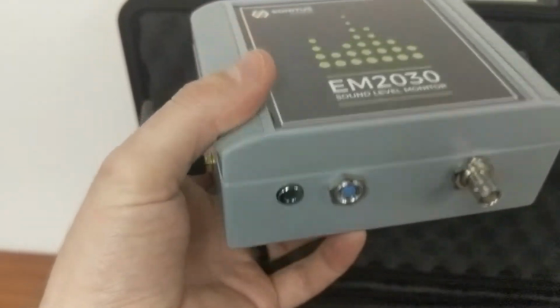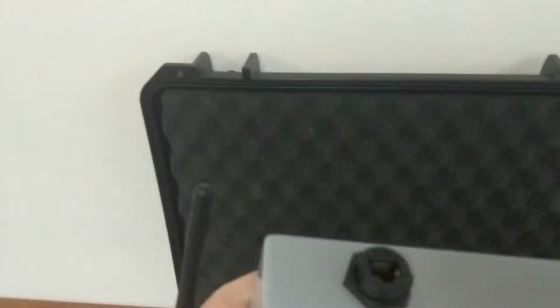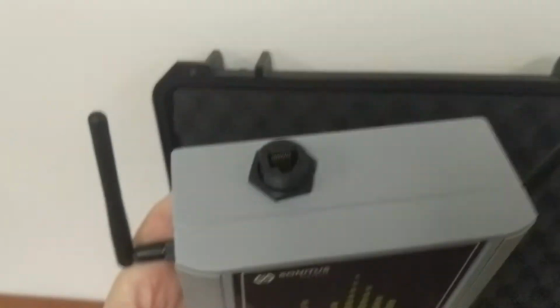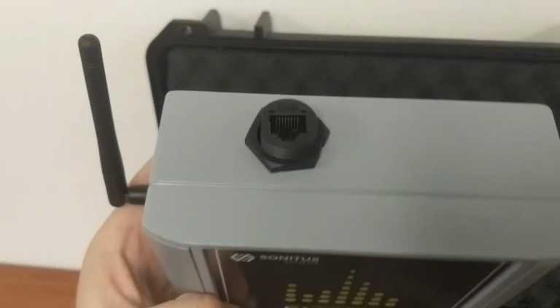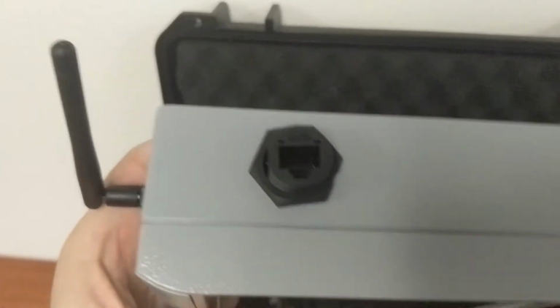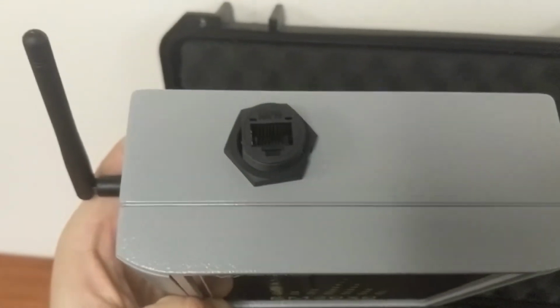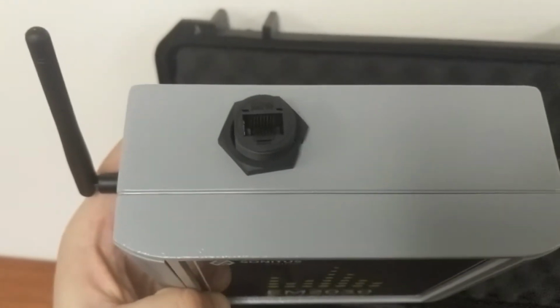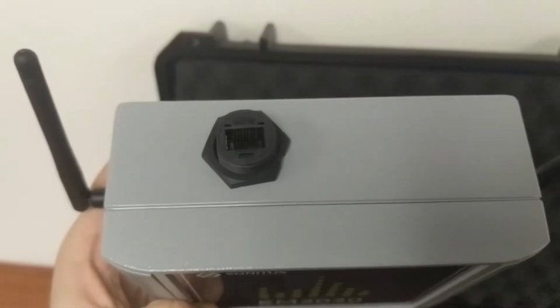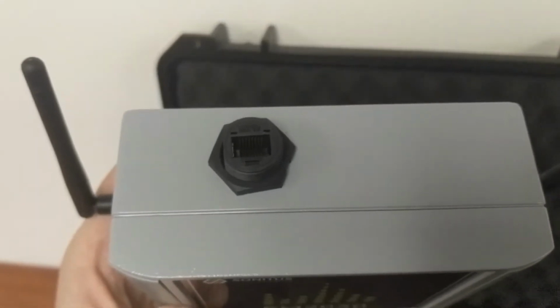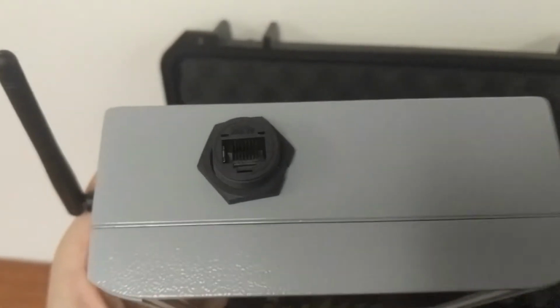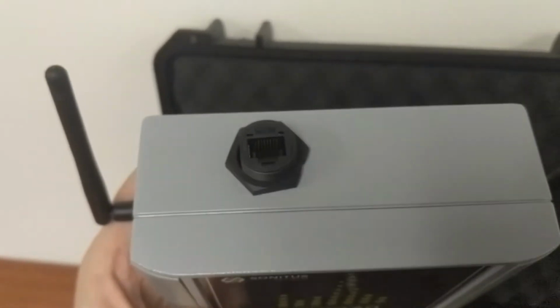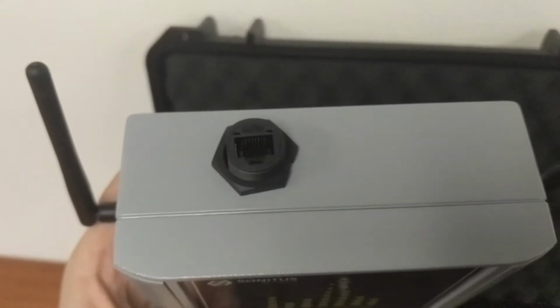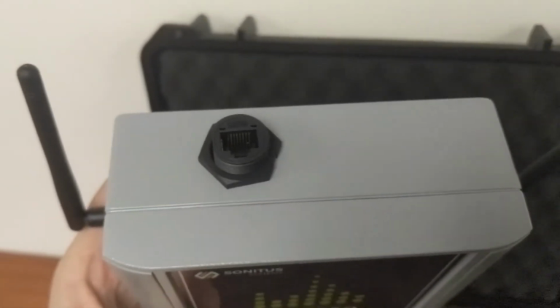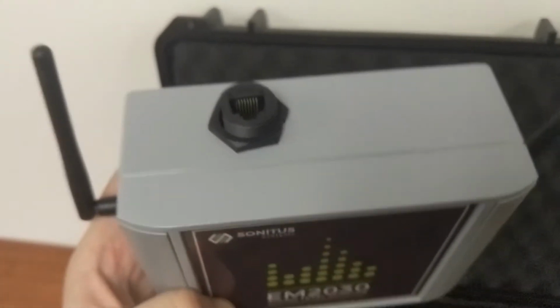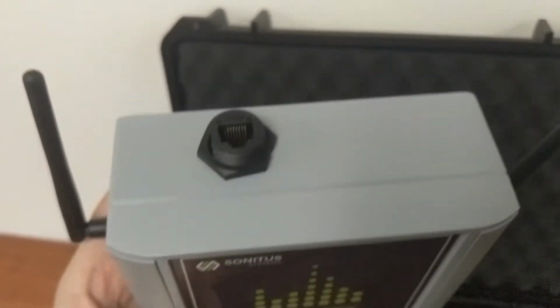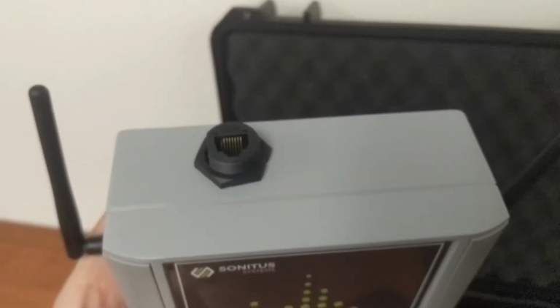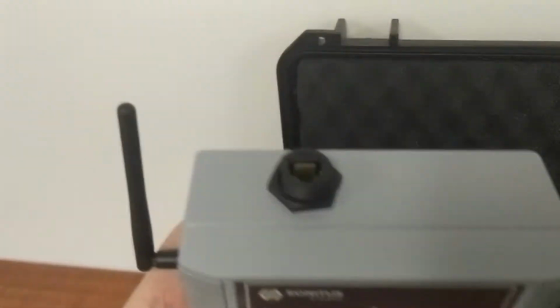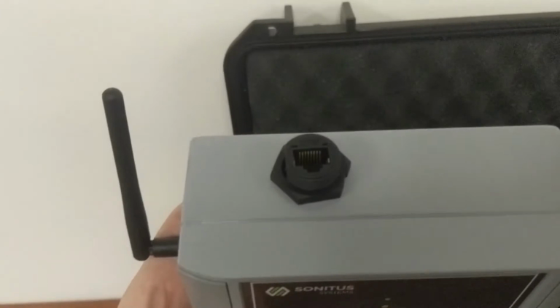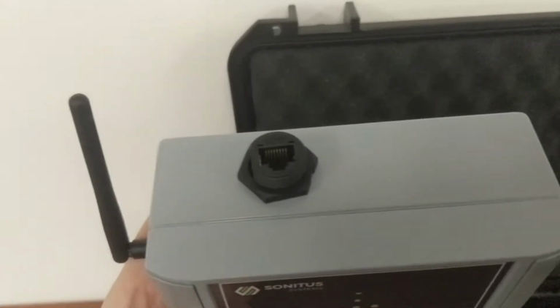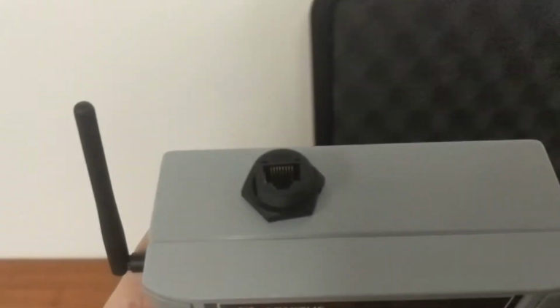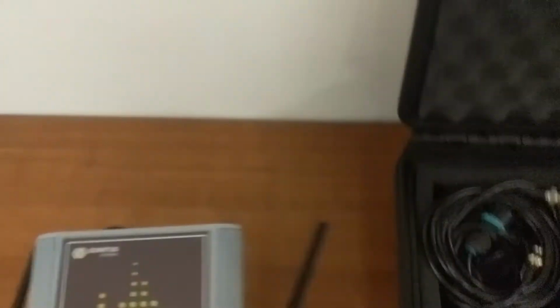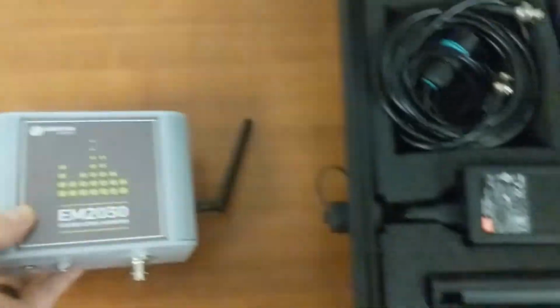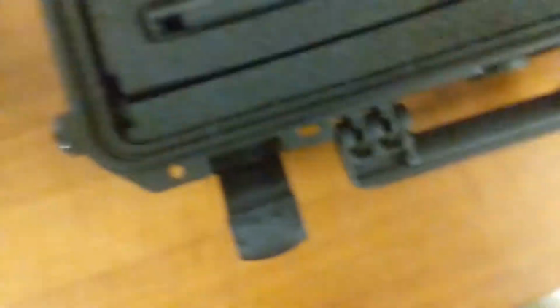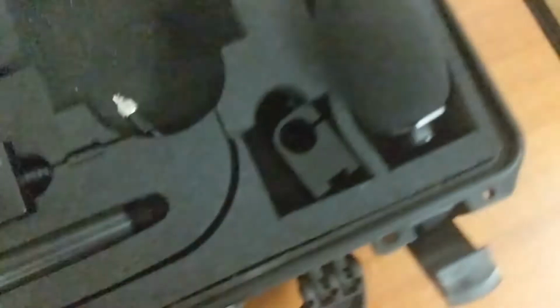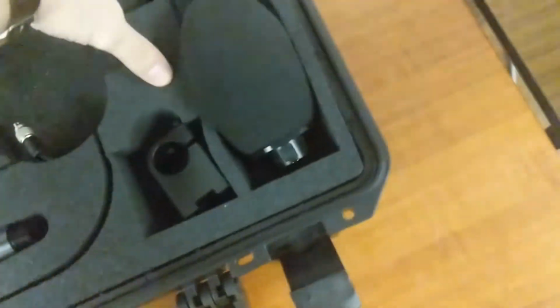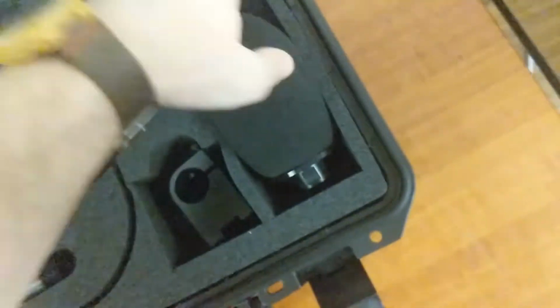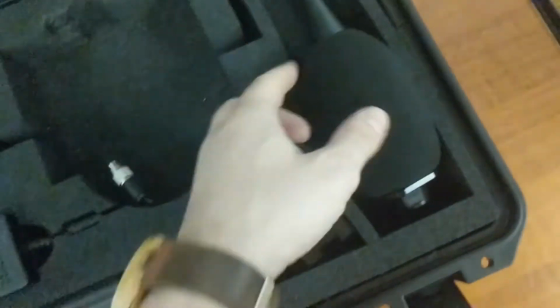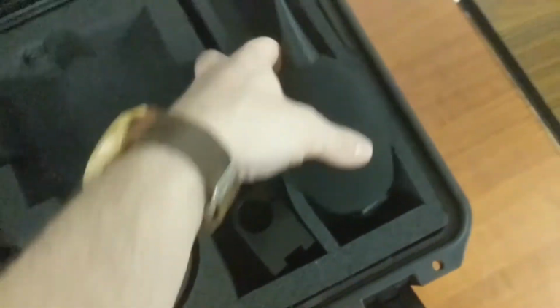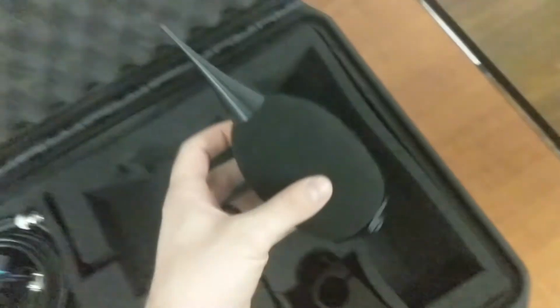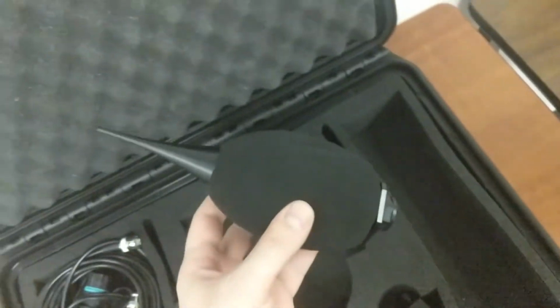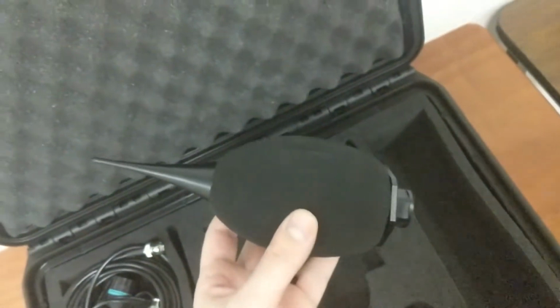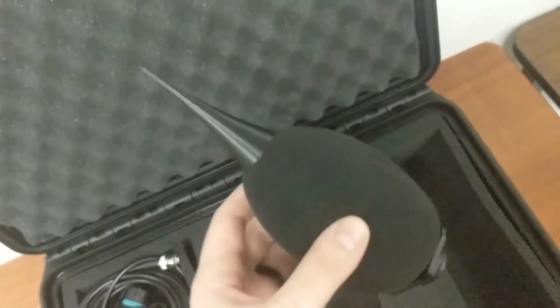On the top side of this unit, we have an optional Ethernet port, which is an optional factory add-on. The next thing we've got is our windscreen with a built-in bird spike.